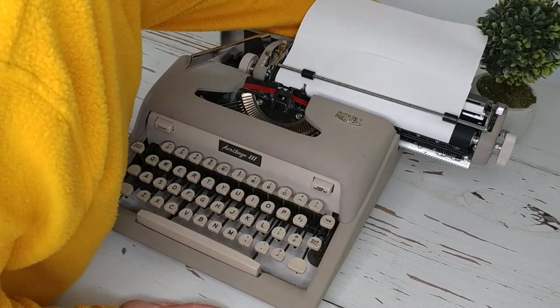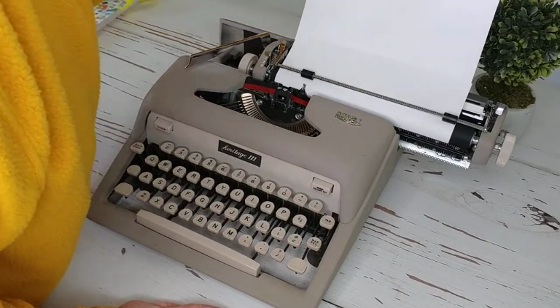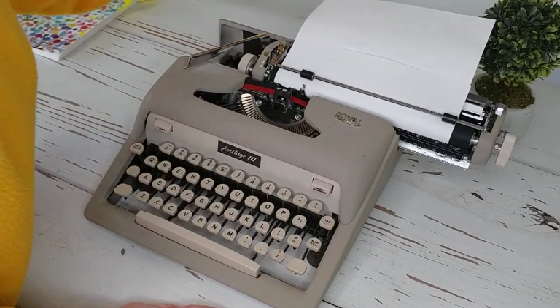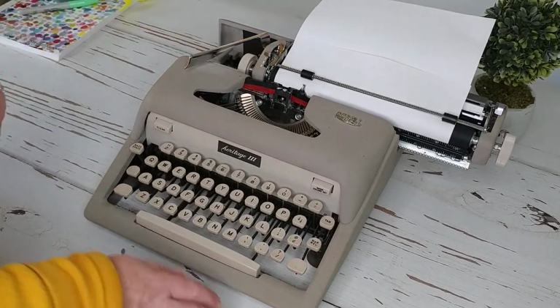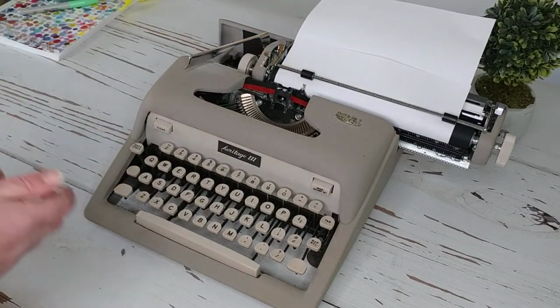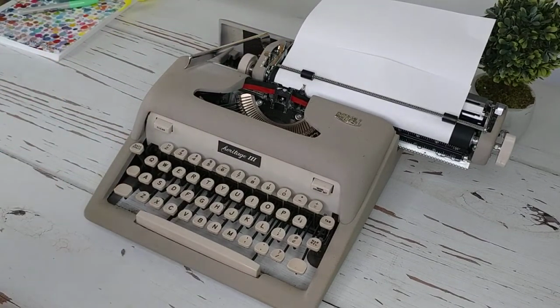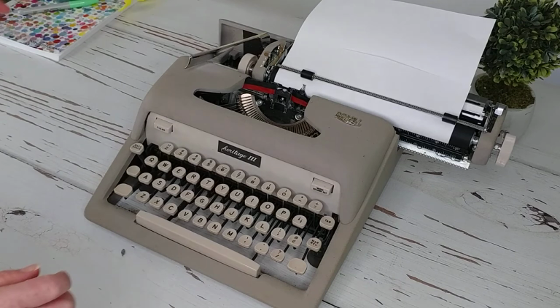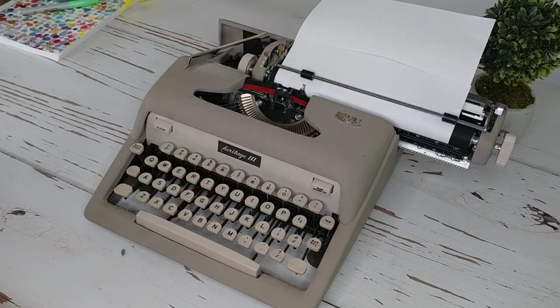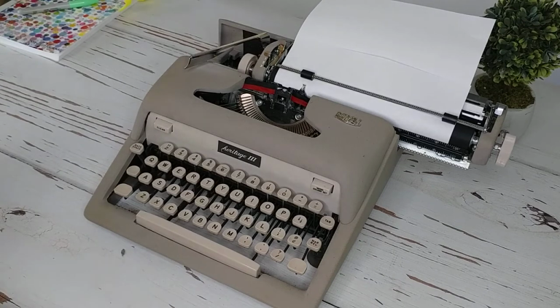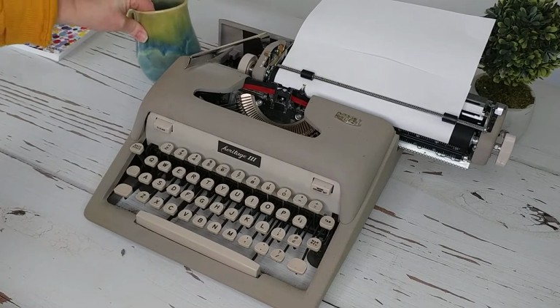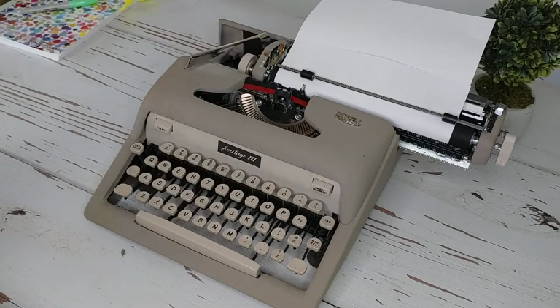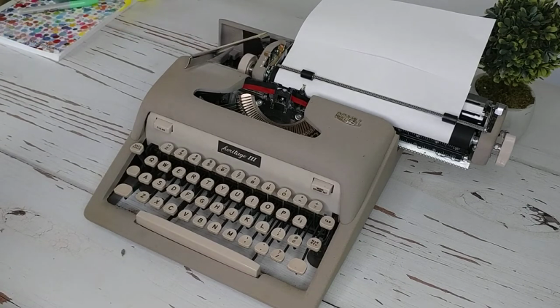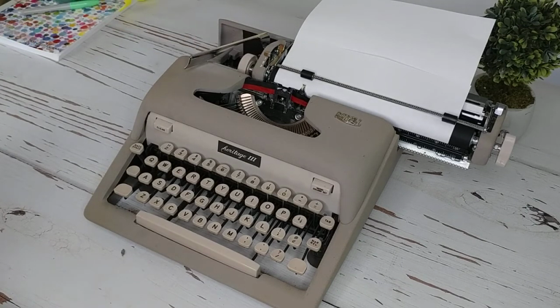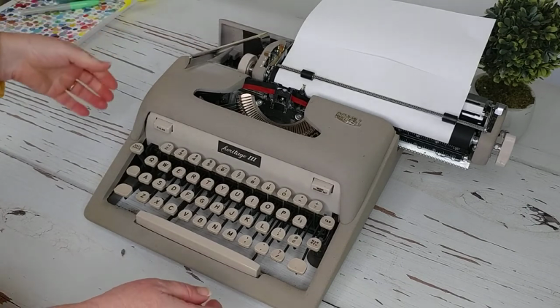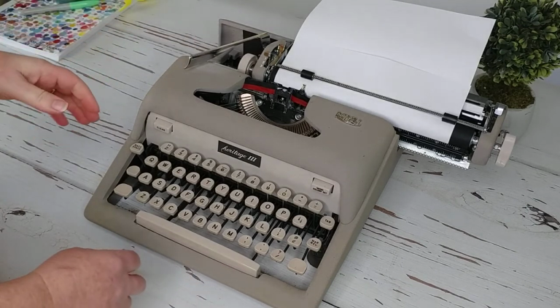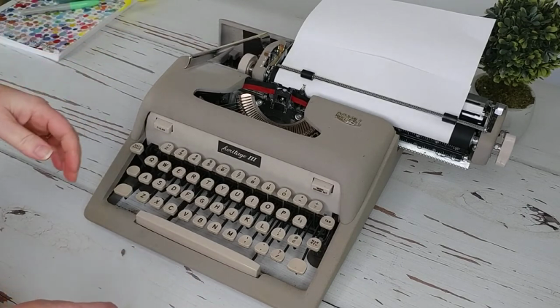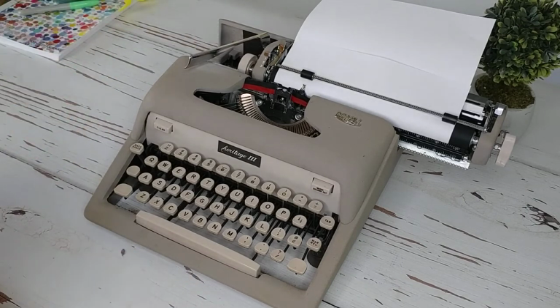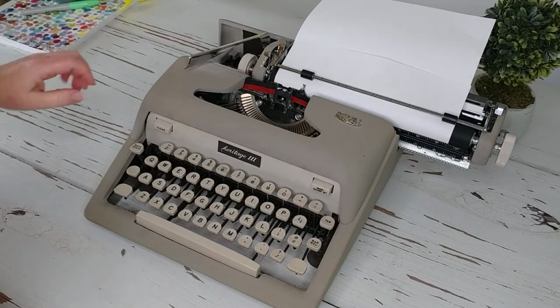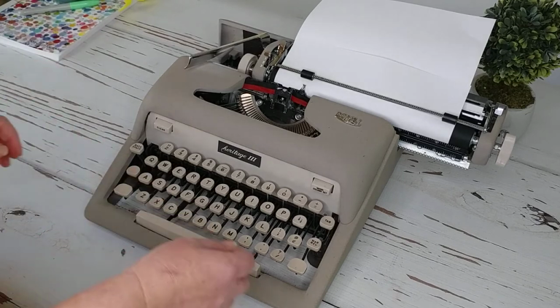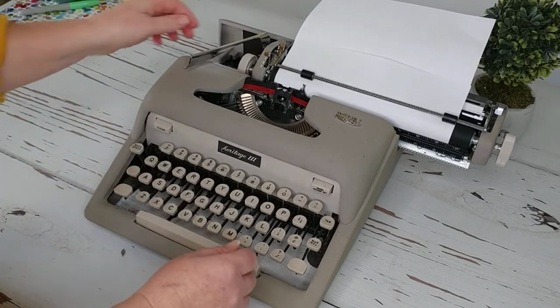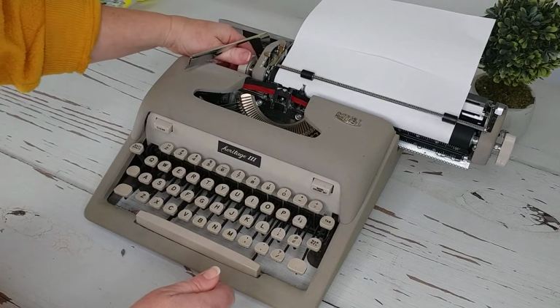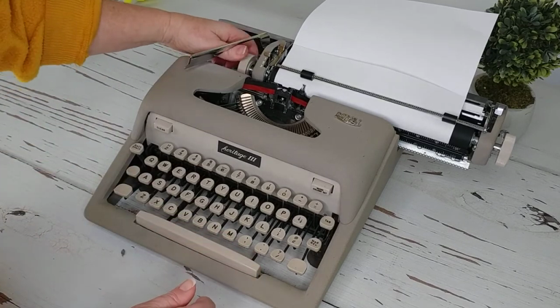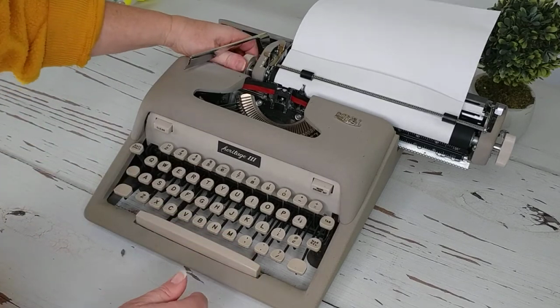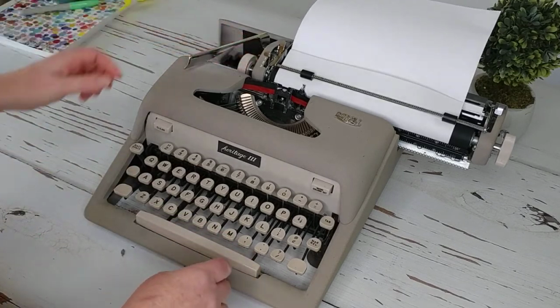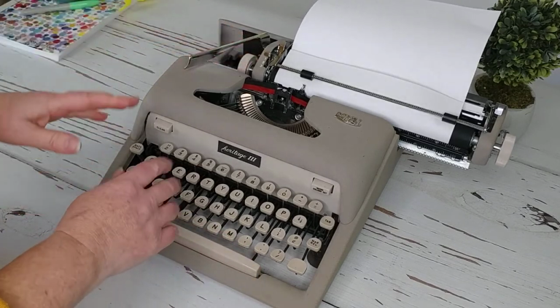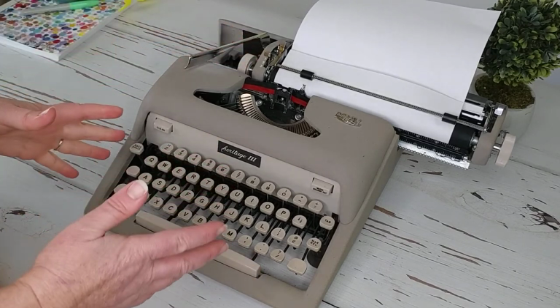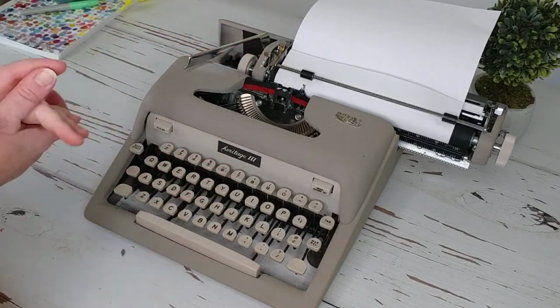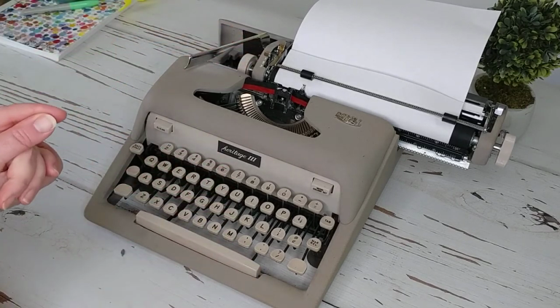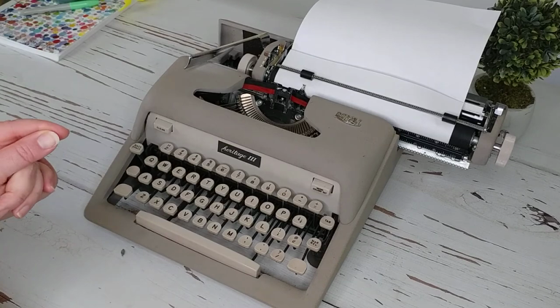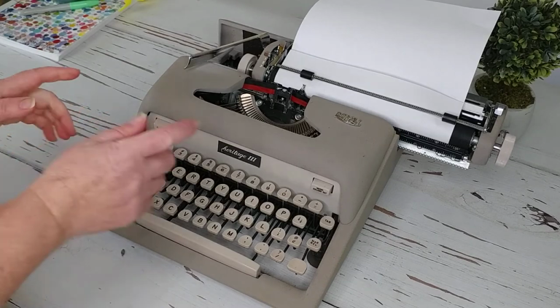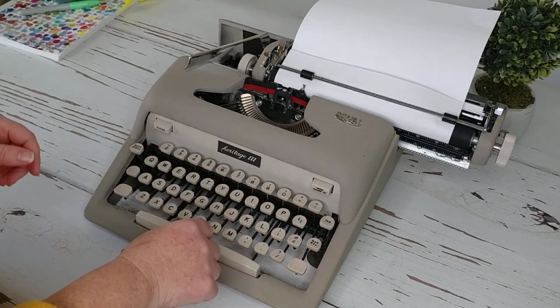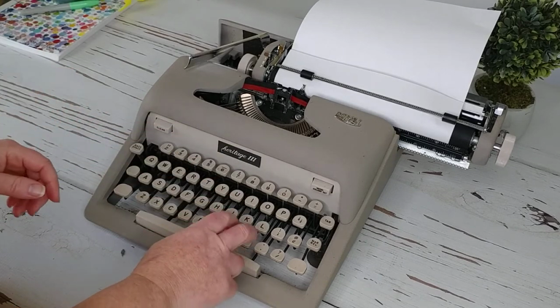Just a reminder: when you are typing, make sure you move your mugs or anything else away from your carriage area. And if your typewriter does not have a number one, you use the lowercase L.